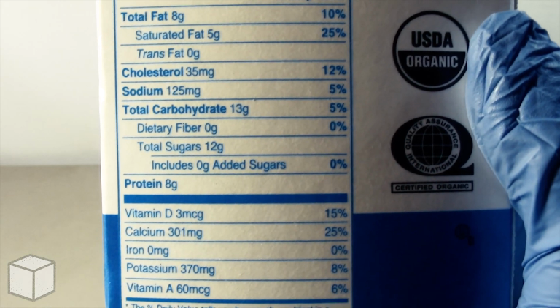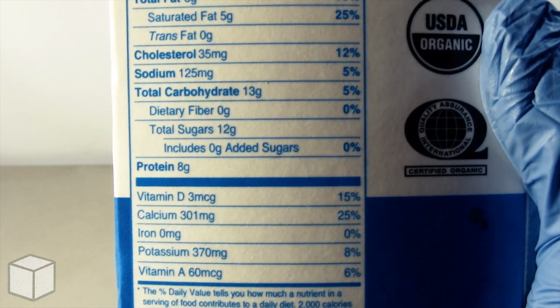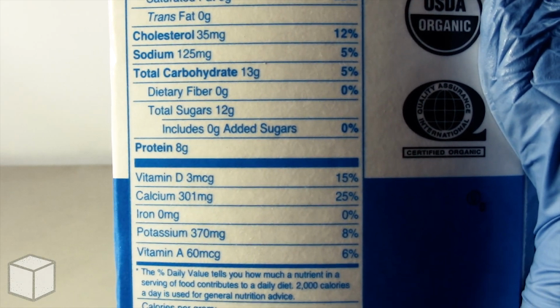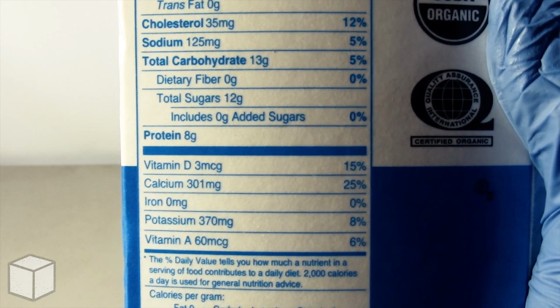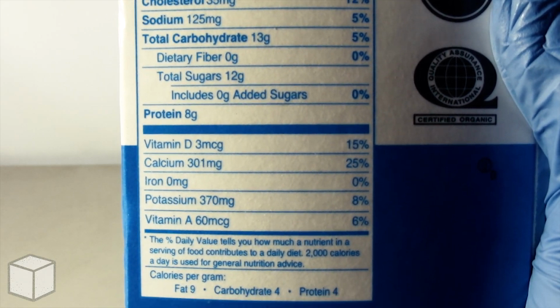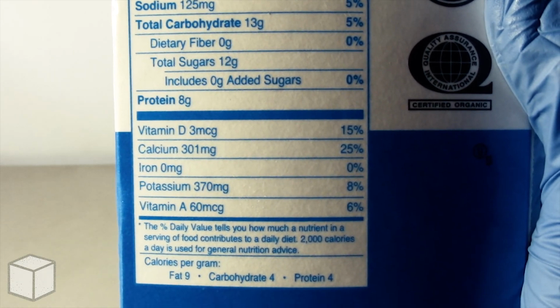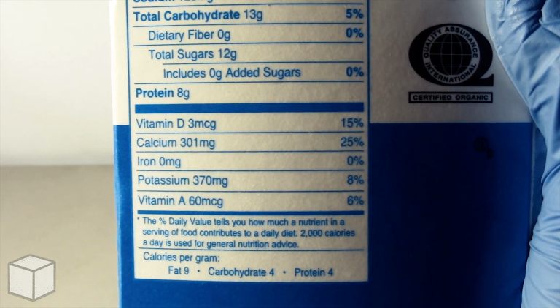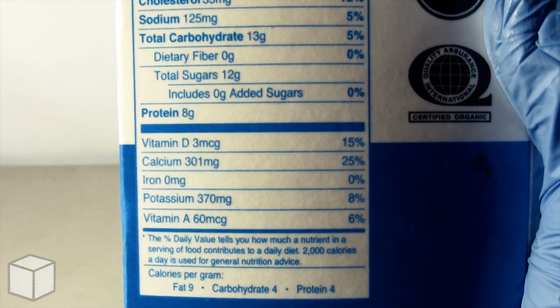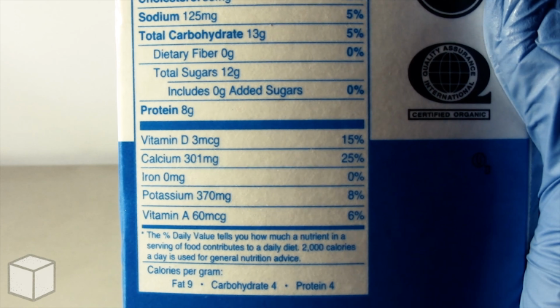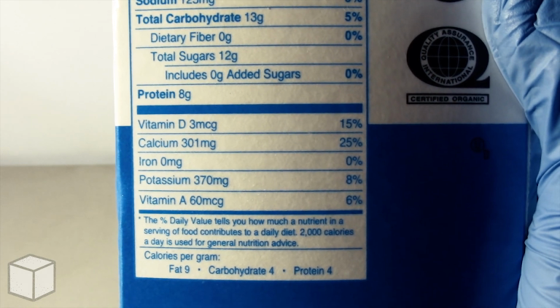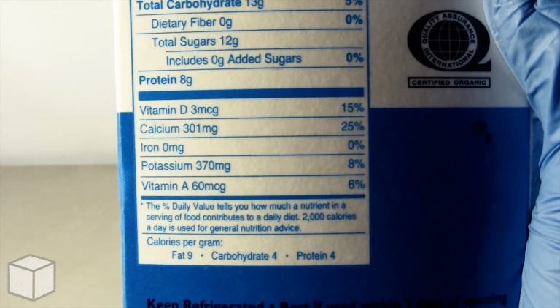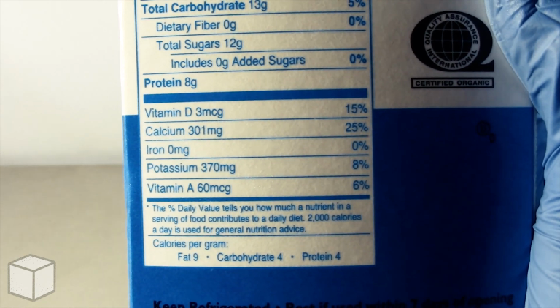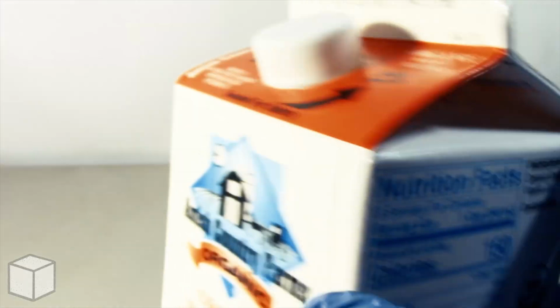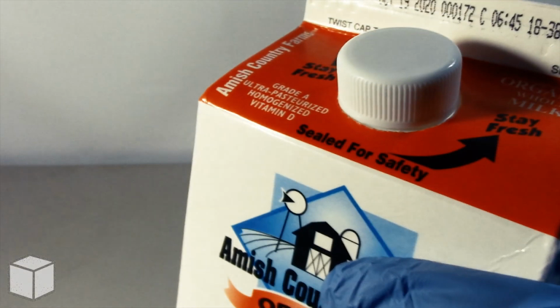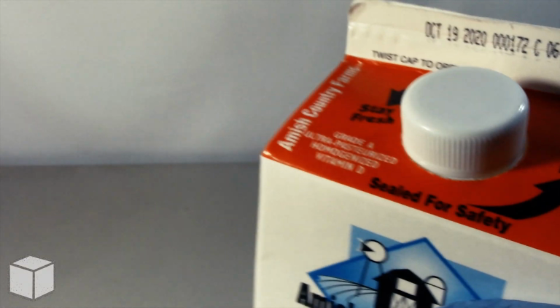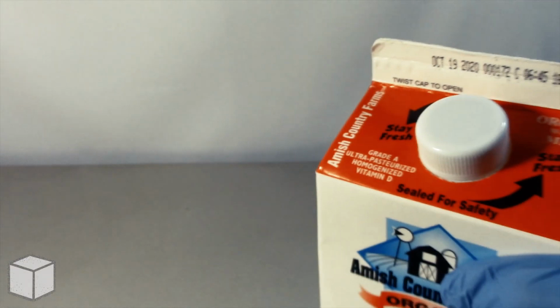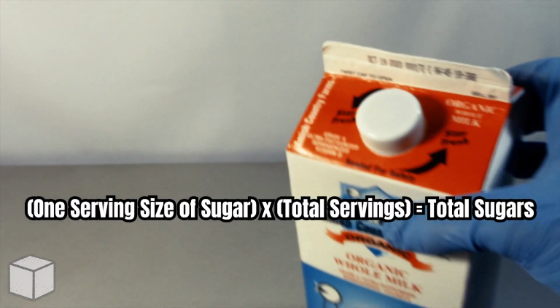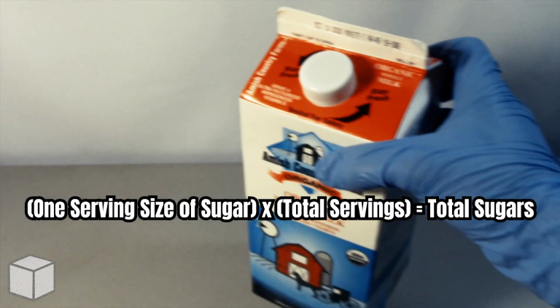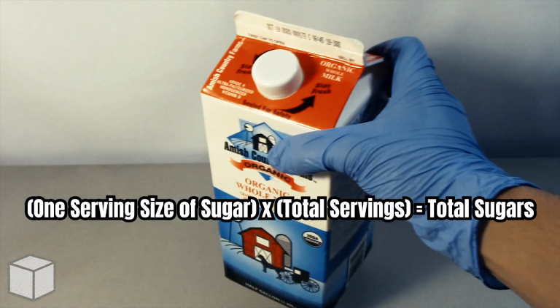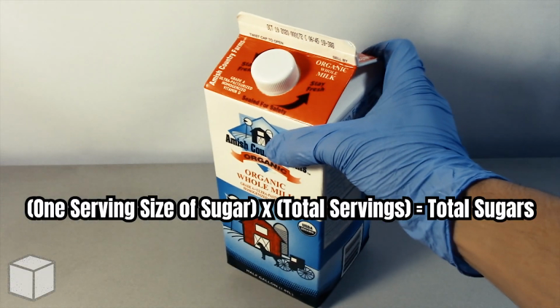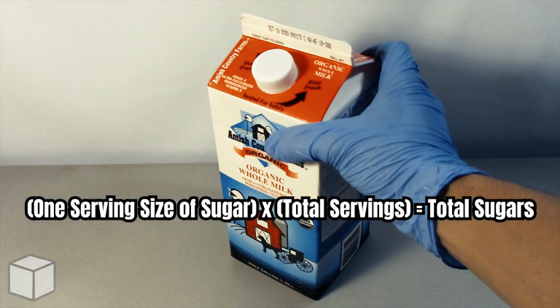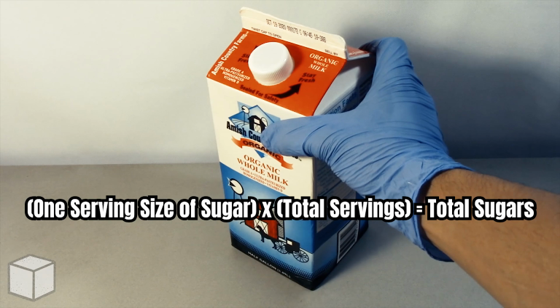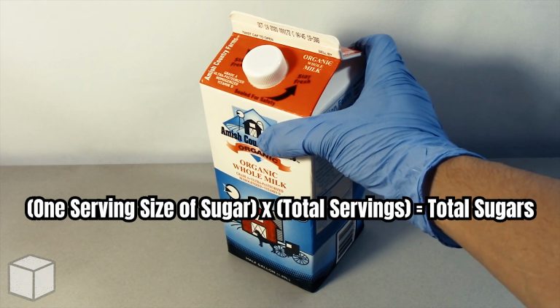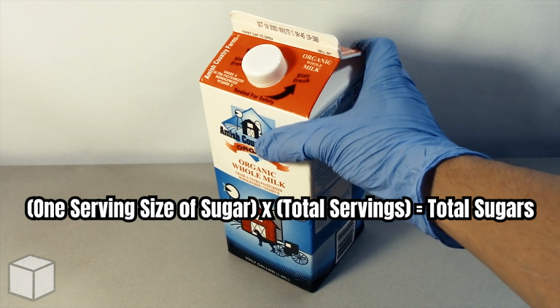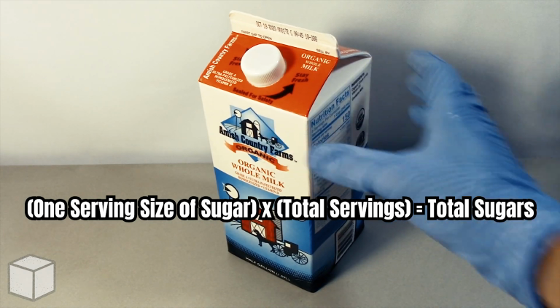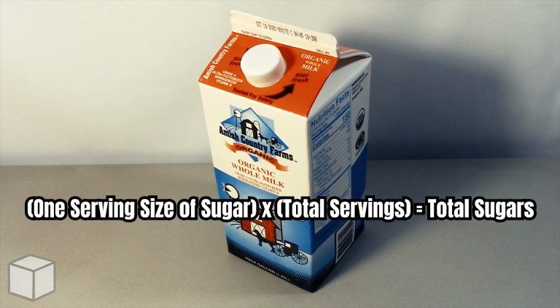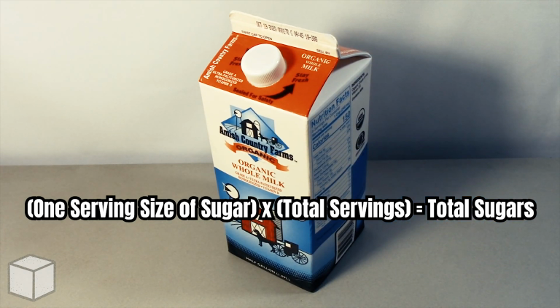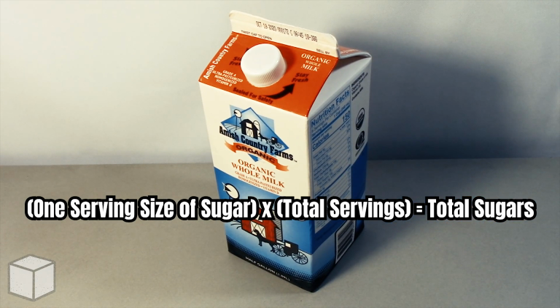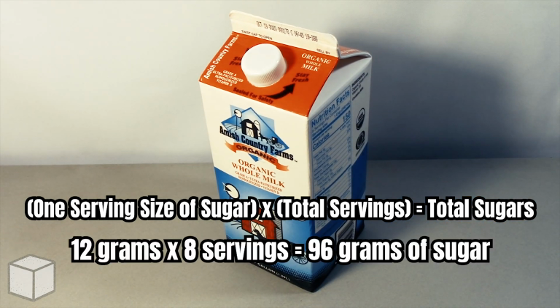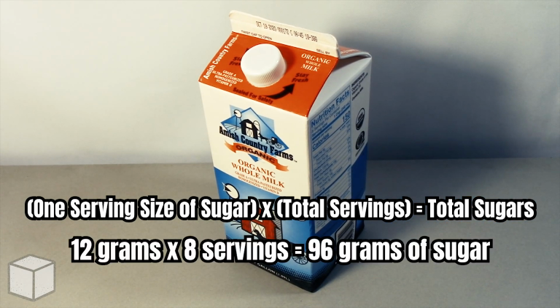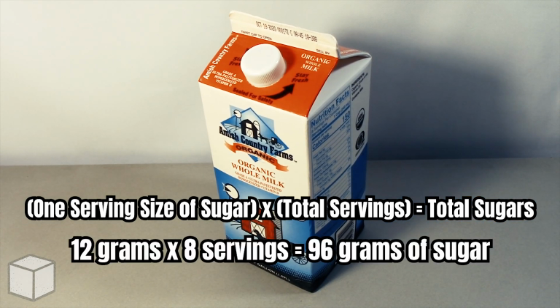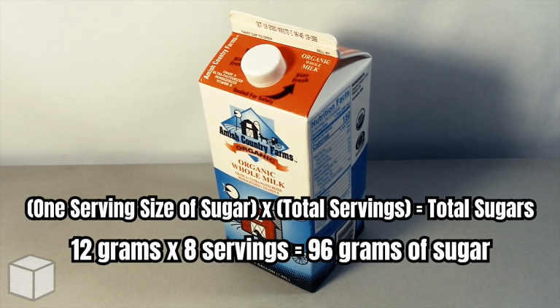However, there are 8 servings in total, so to find the total amount of sugar in this product all you would need to do is multiply the total servings by the total sugars, and the result in this case would be 96 grams of sugar.